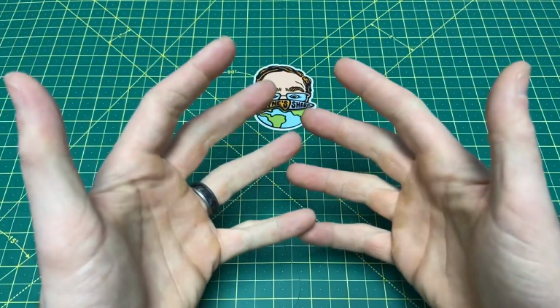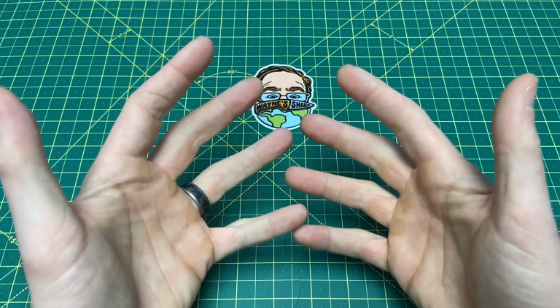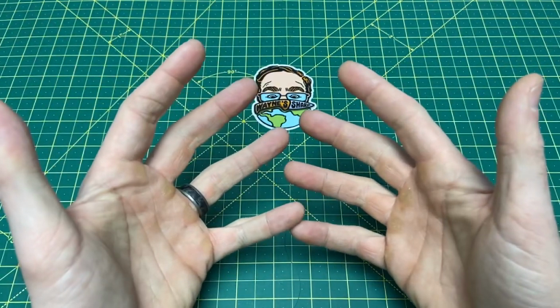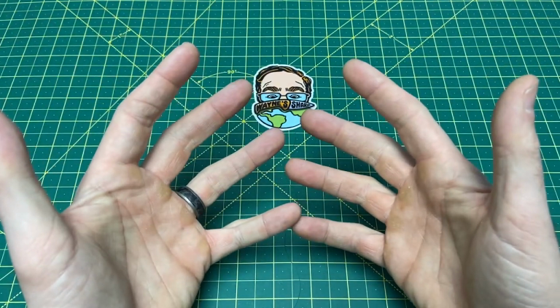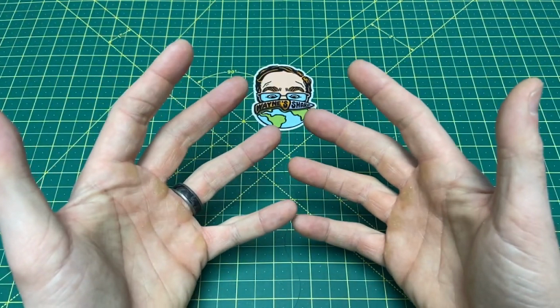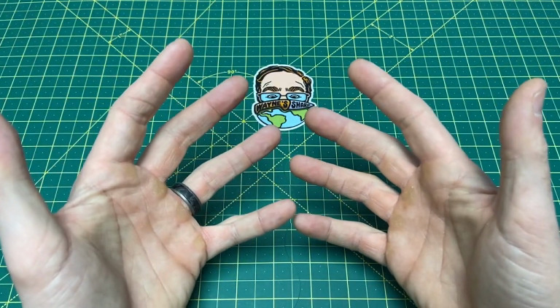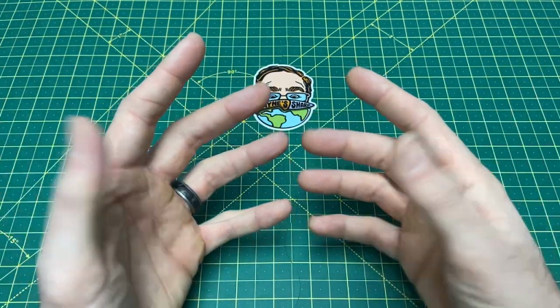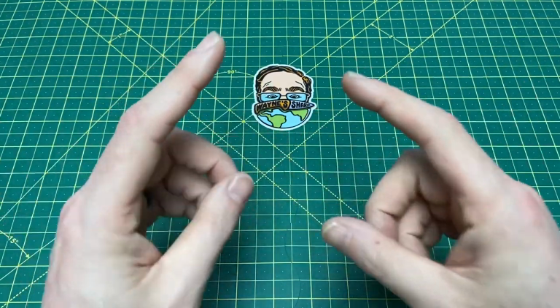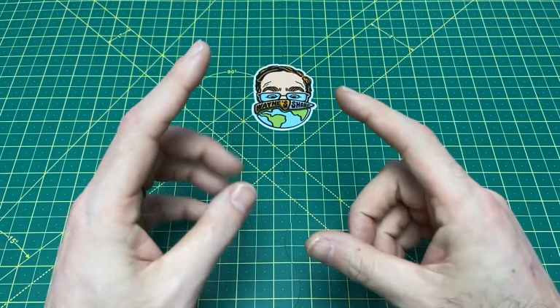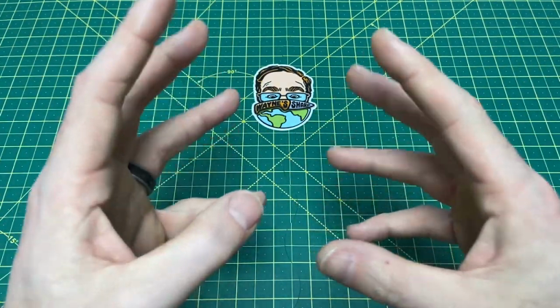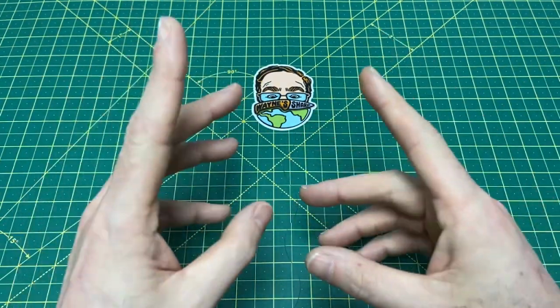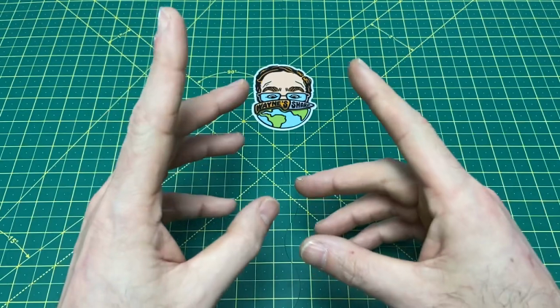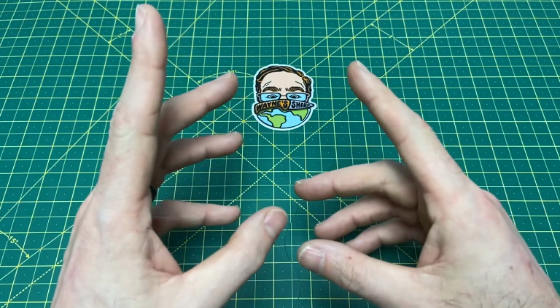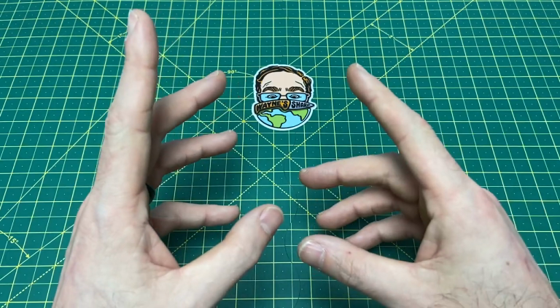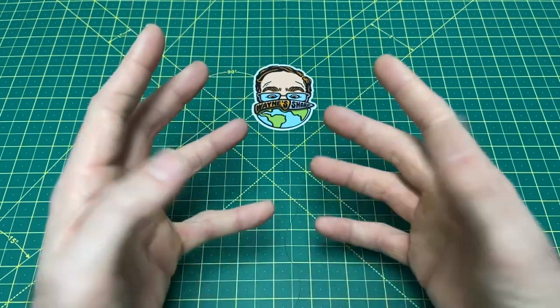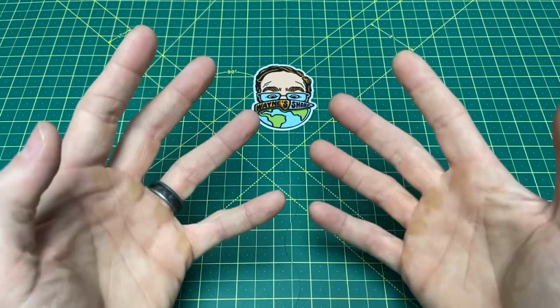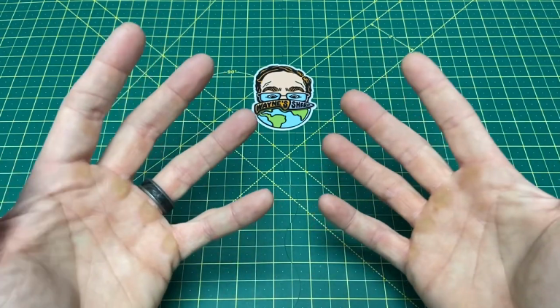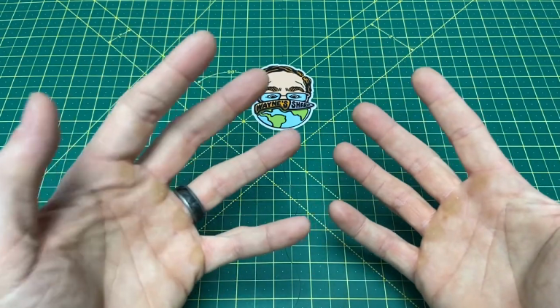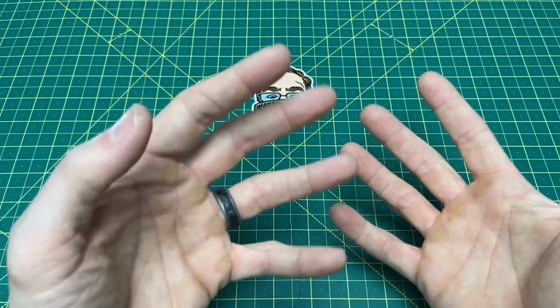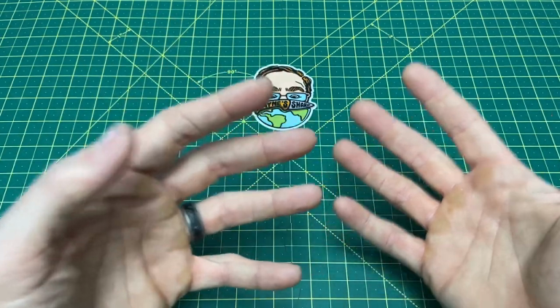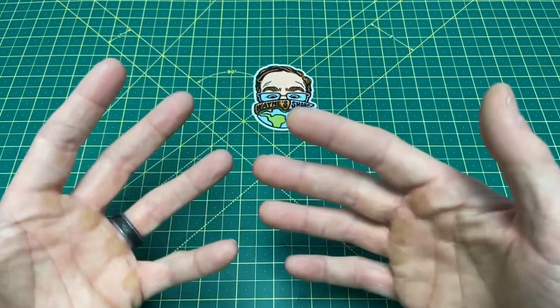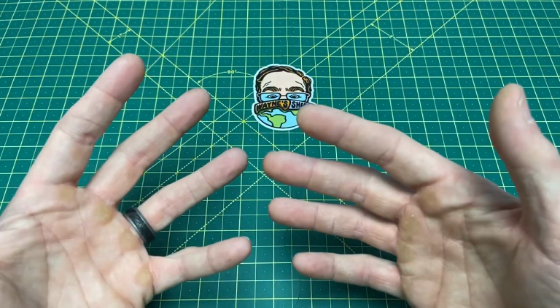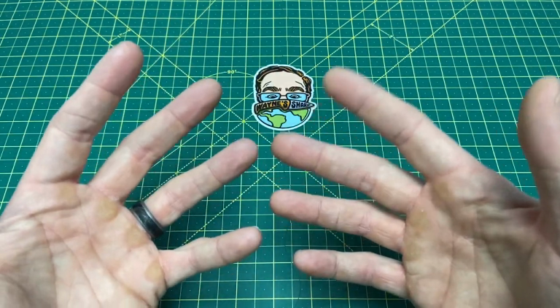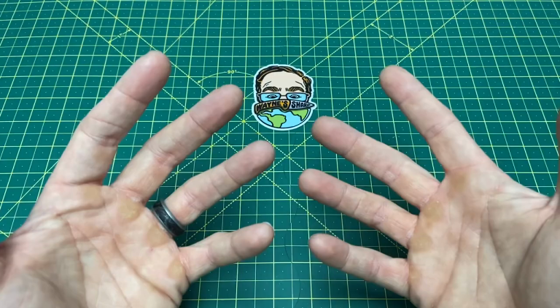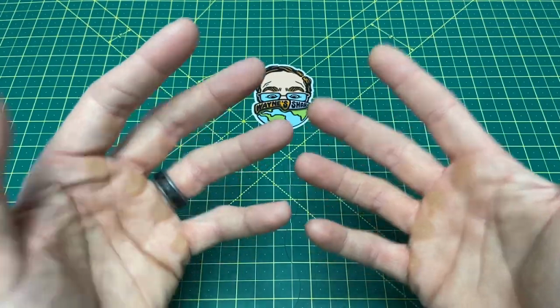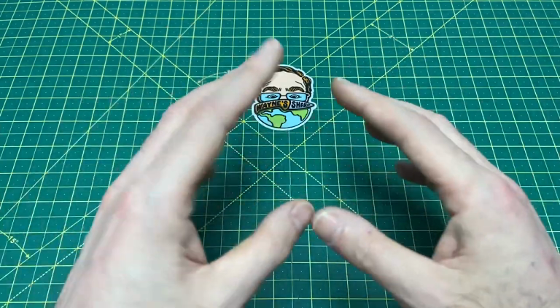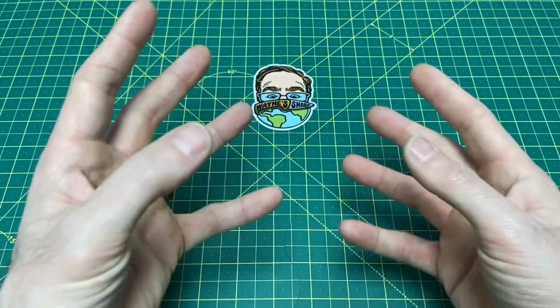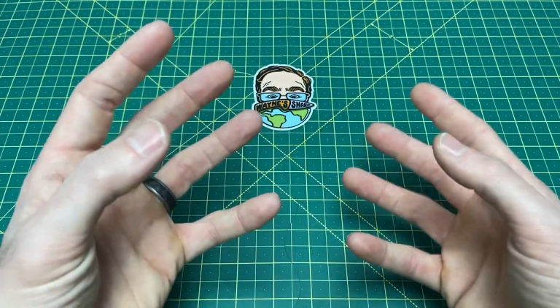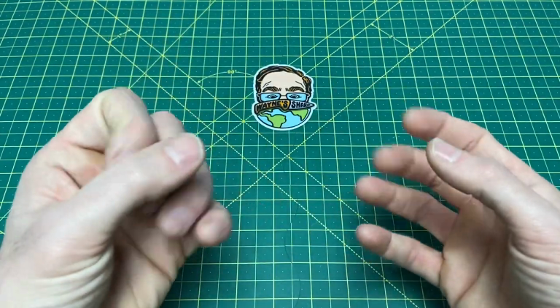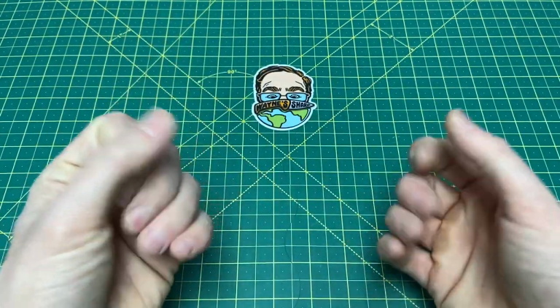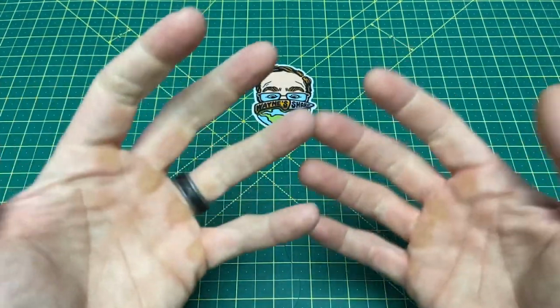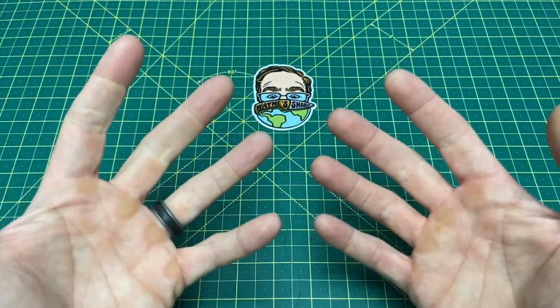Greetings, YouTubians, and welcome back to Wayne Sharp World, where today we are finally going to be taking a look at a knife that I actually wanted to bring to you guys last week, but I had a little problem as I was carrying this knife.